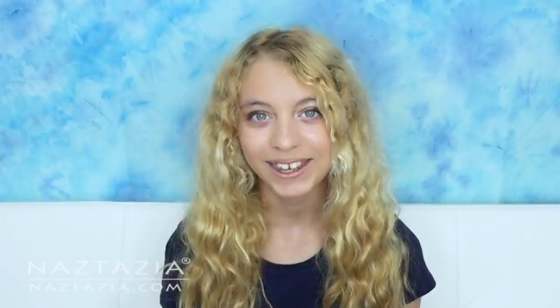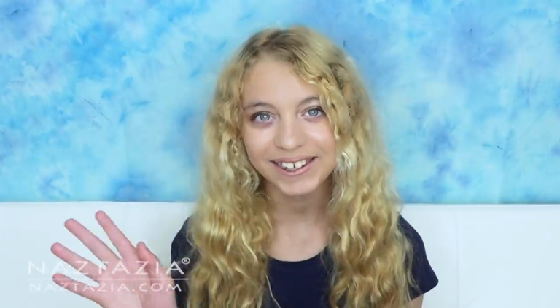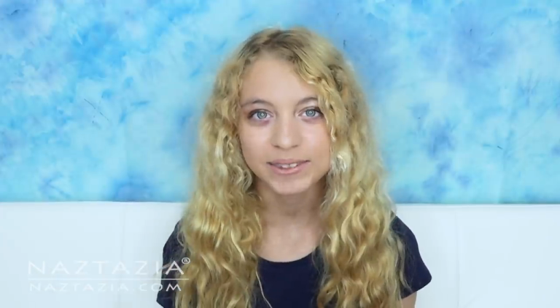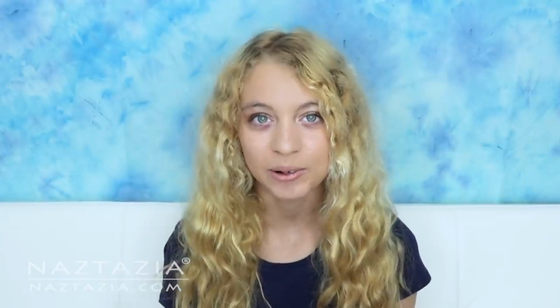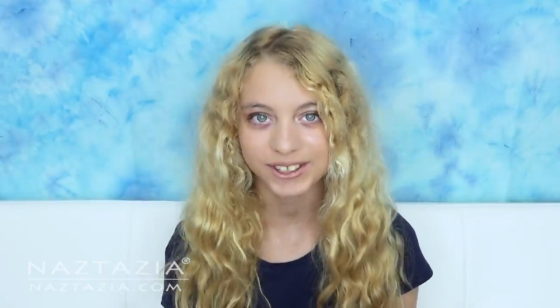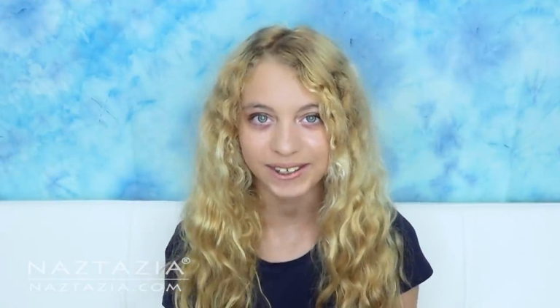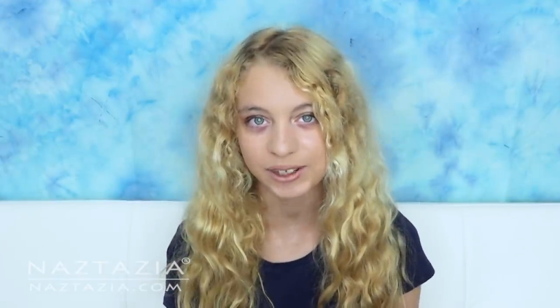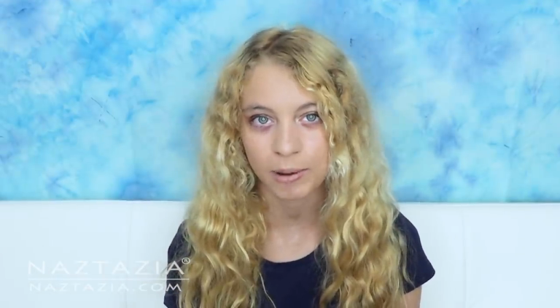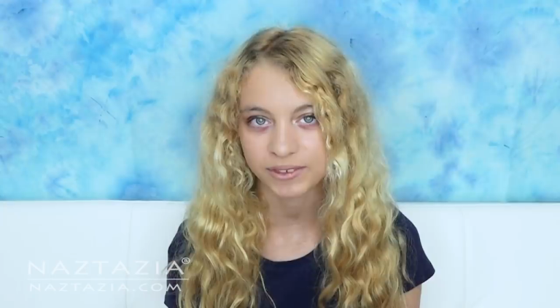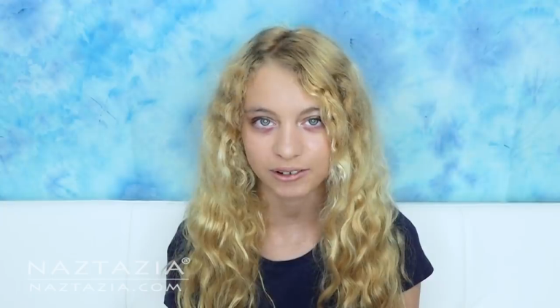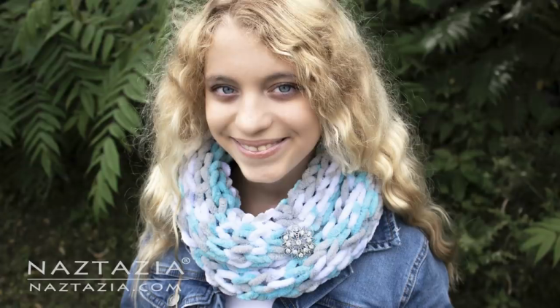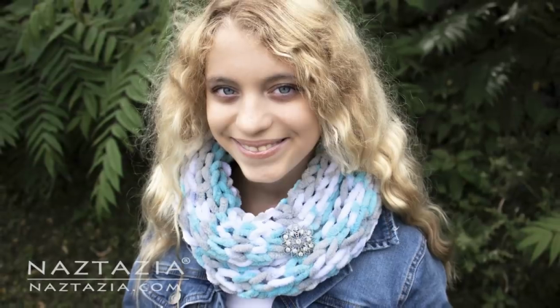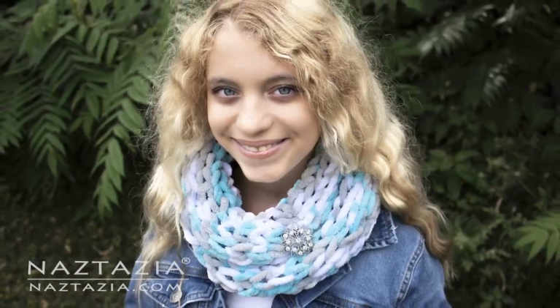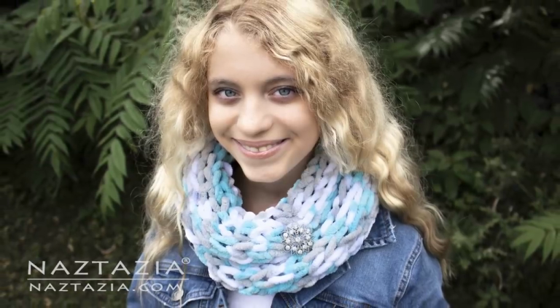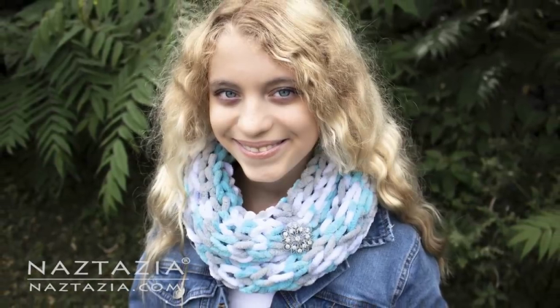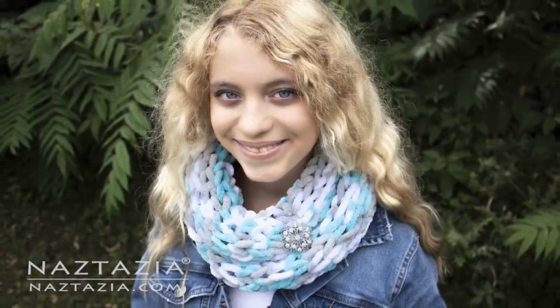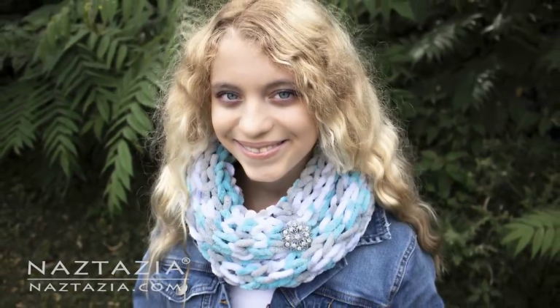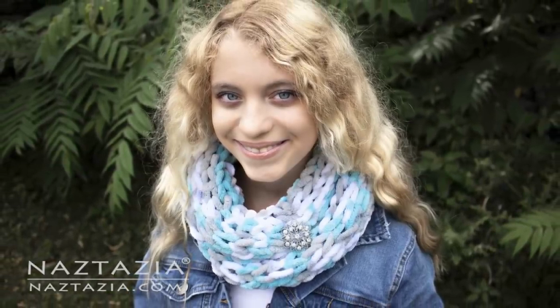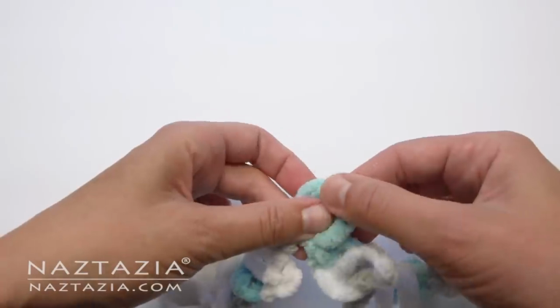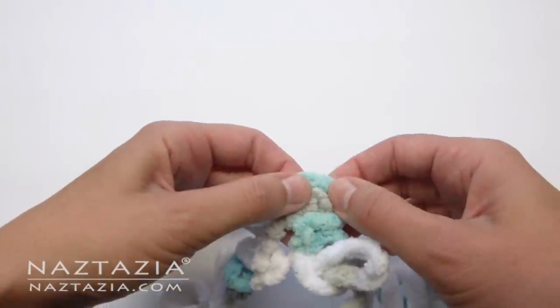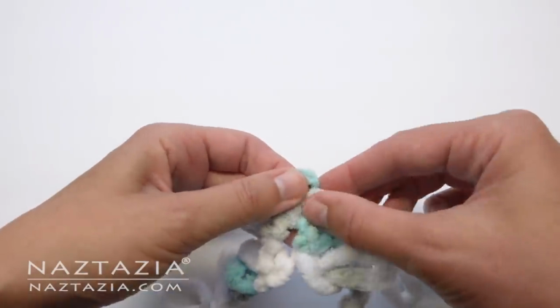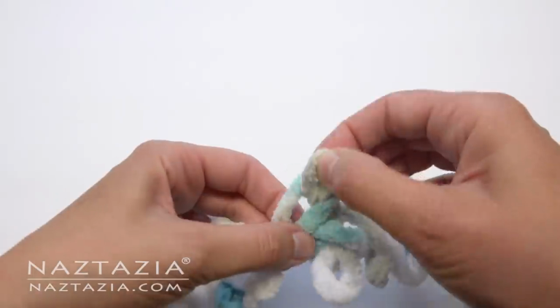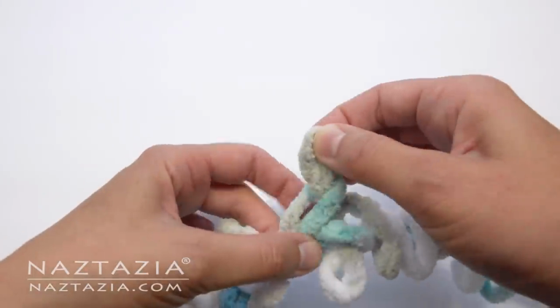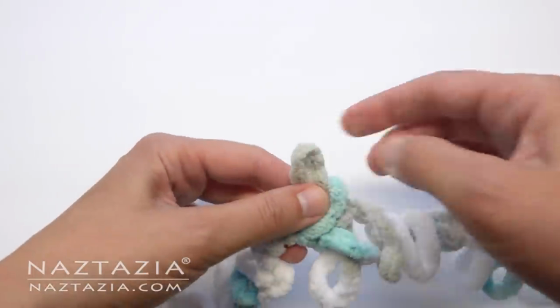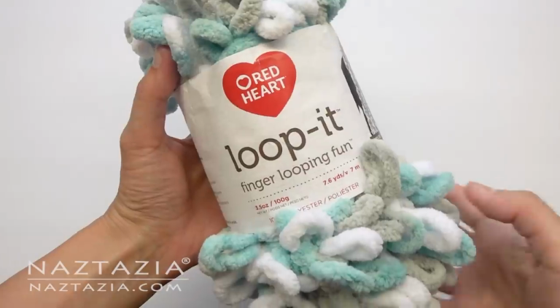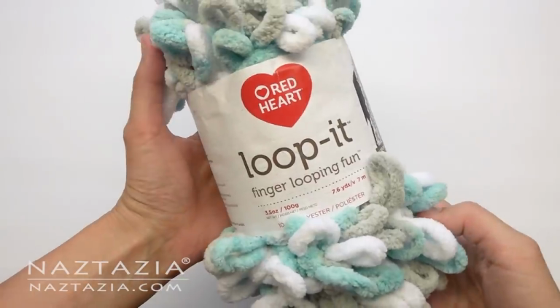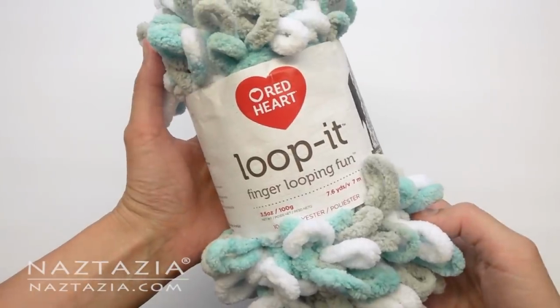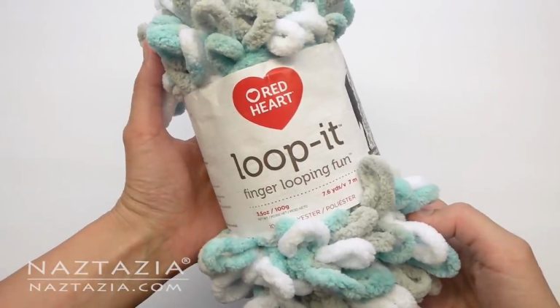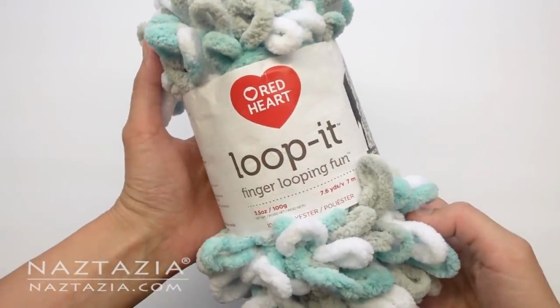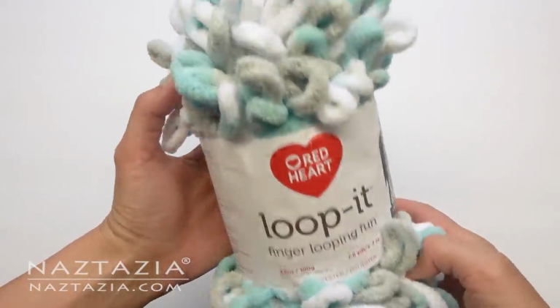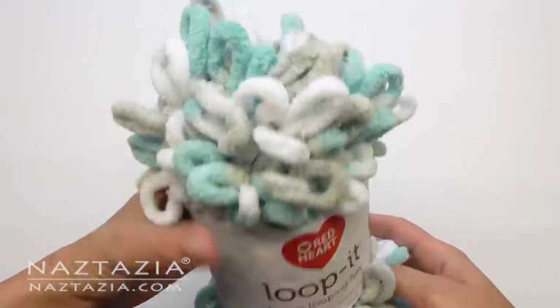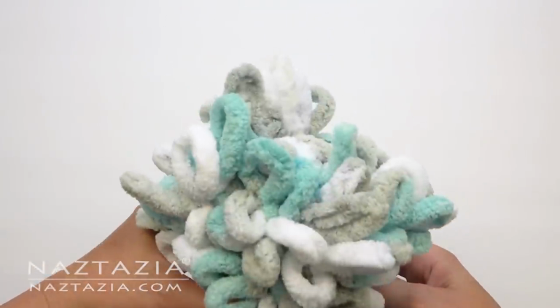Hey, I'm Sarah Wolf. Today, I'm taking over my mom's video. I'm going to show you how to make this finger loop knit infinity scarf made from loop yarn. To do this, I'm using one ball of Loop It yarn by Red Heart.